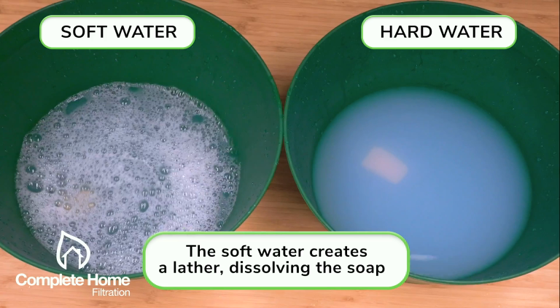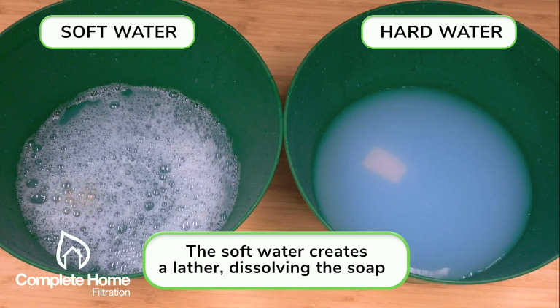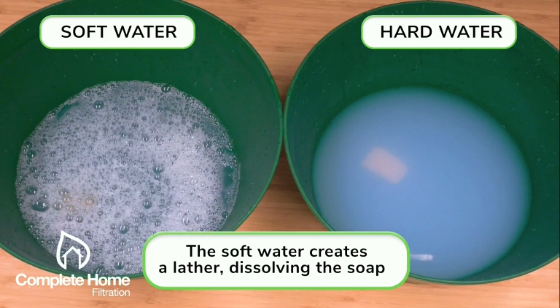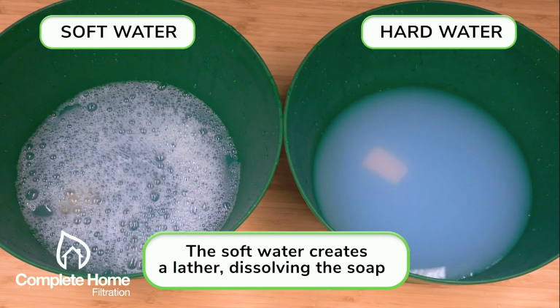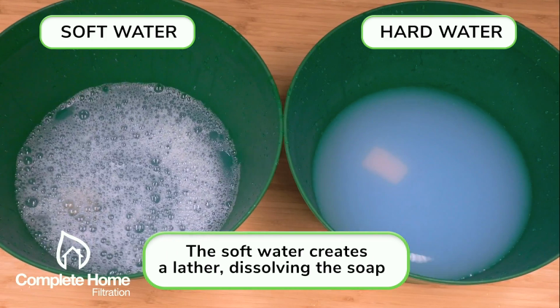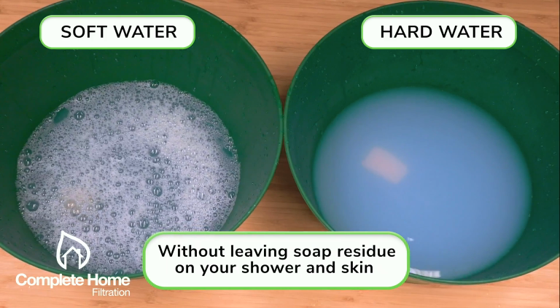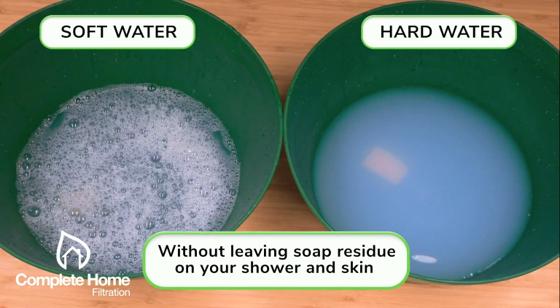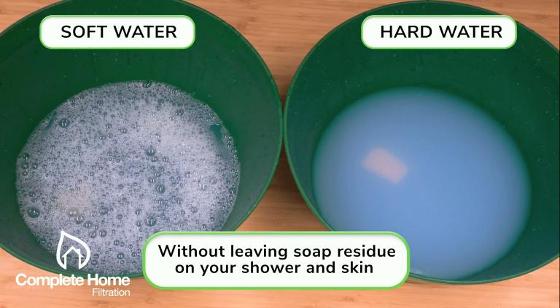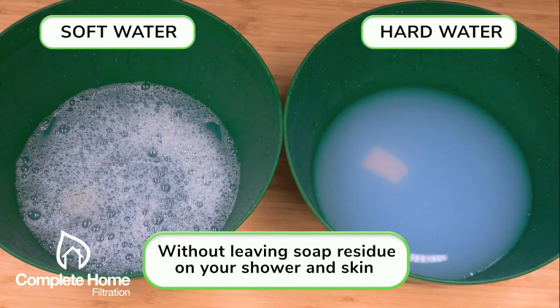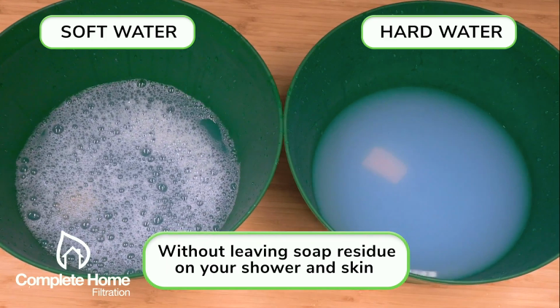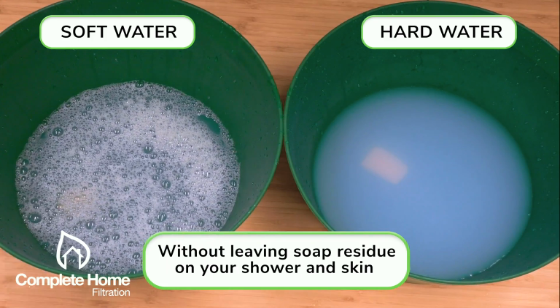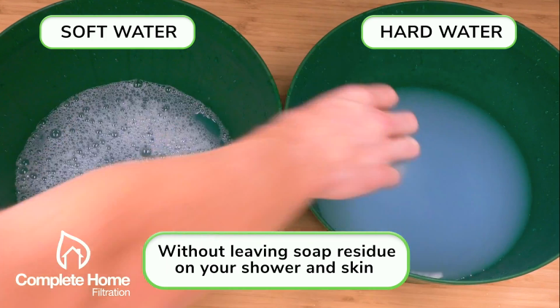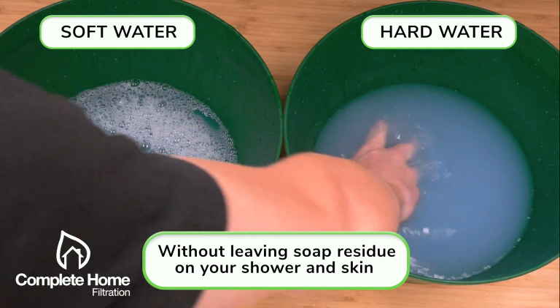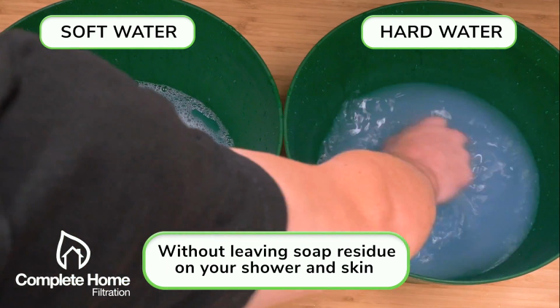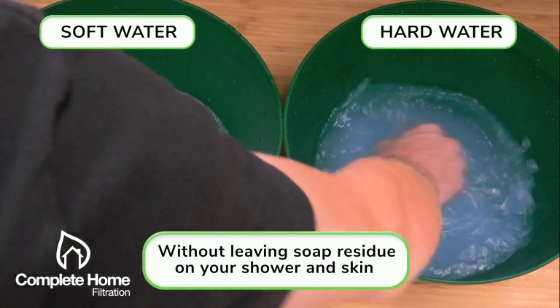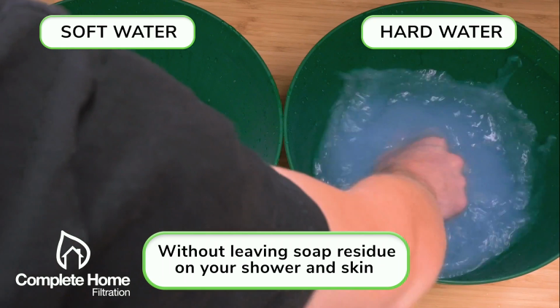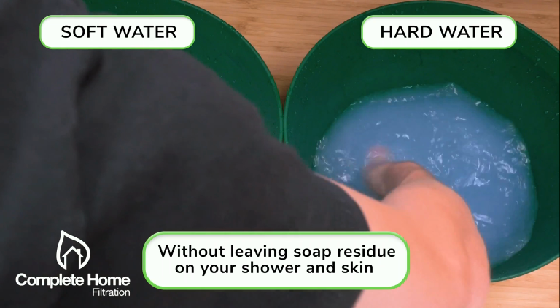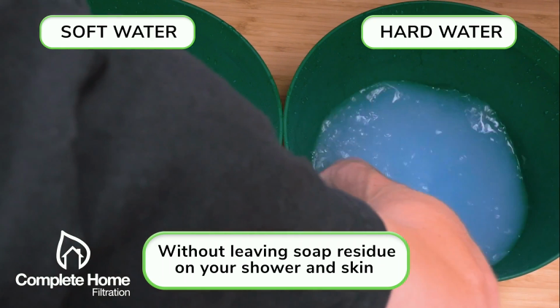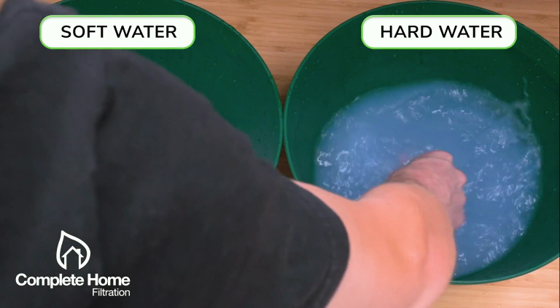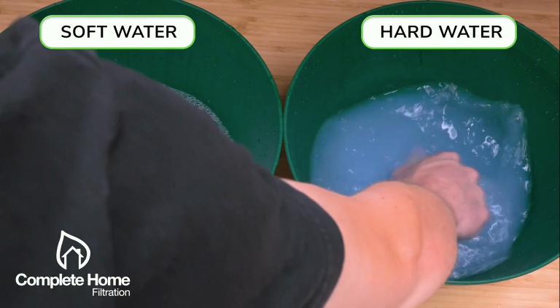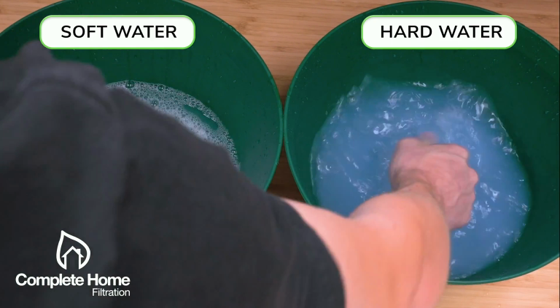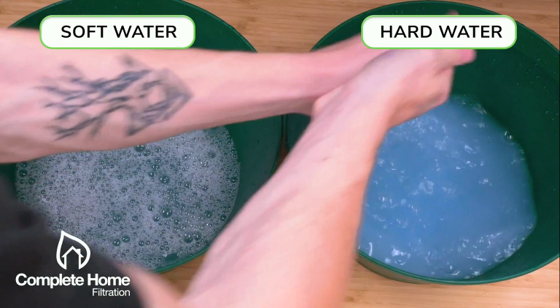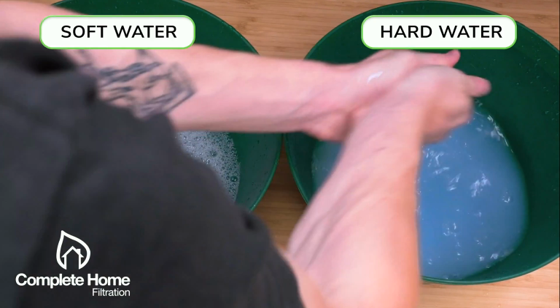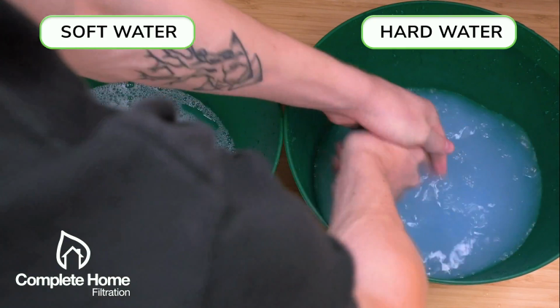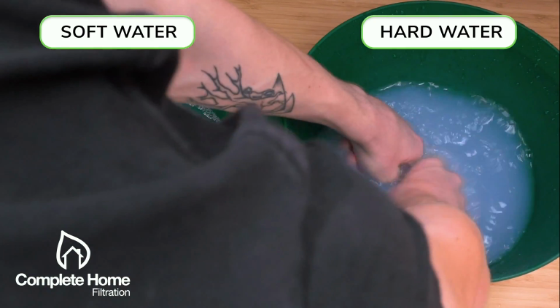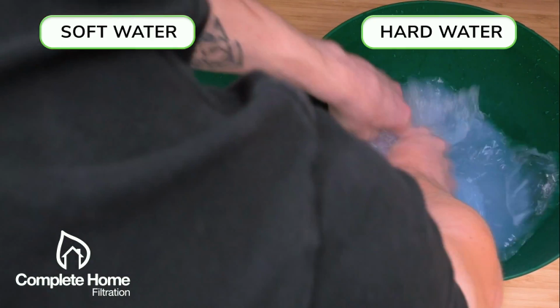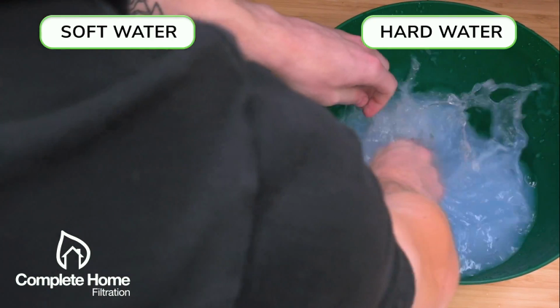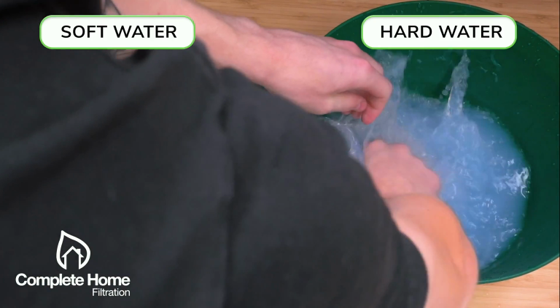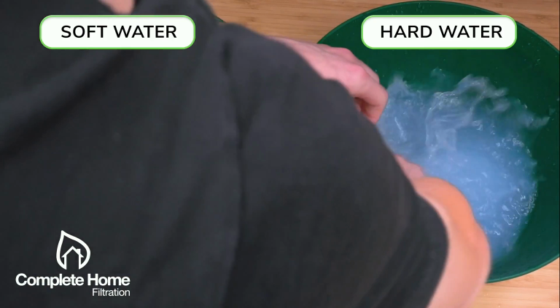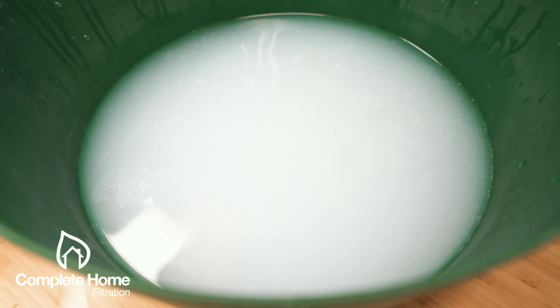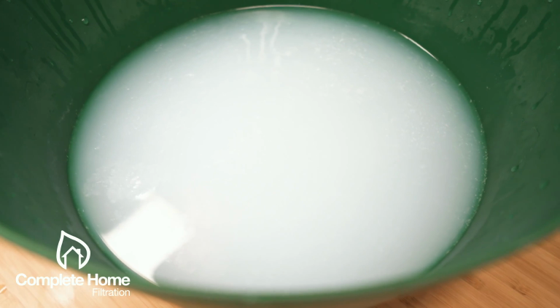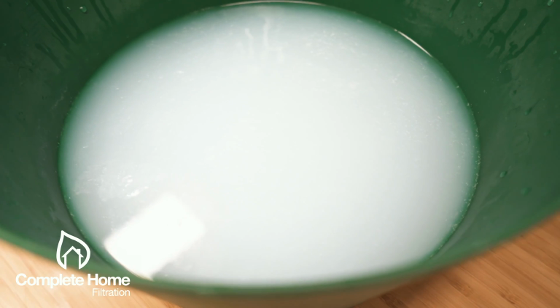This effect happens because hard water is already so saturated with calcium, magnesium, and chlorine that the soap really has no chance to dissolve and absorb in the water, and that's what makes the water hard.